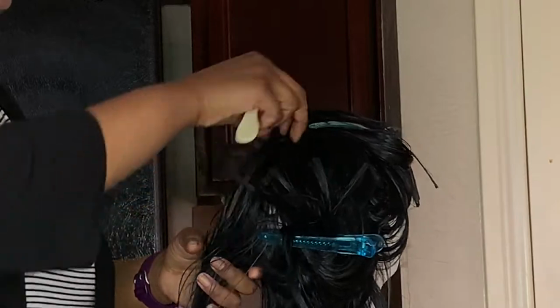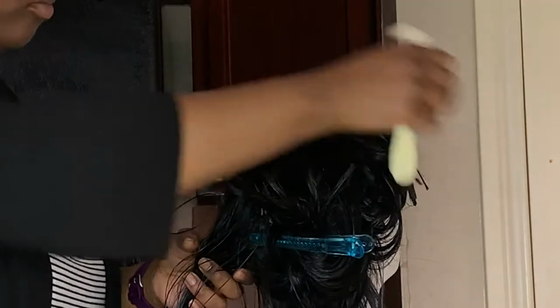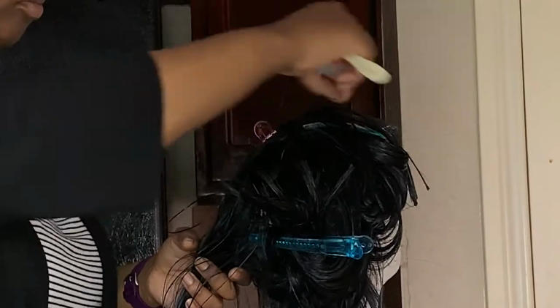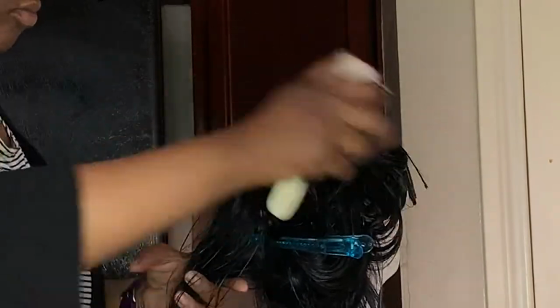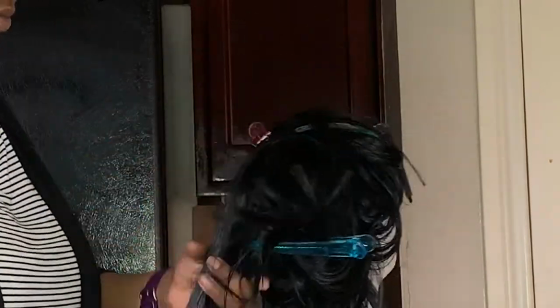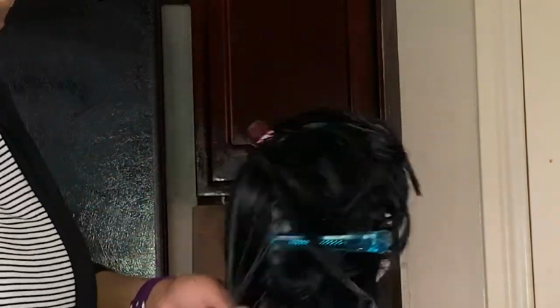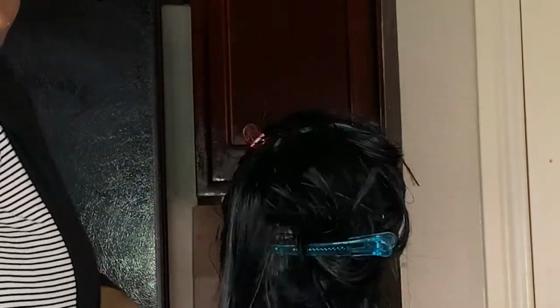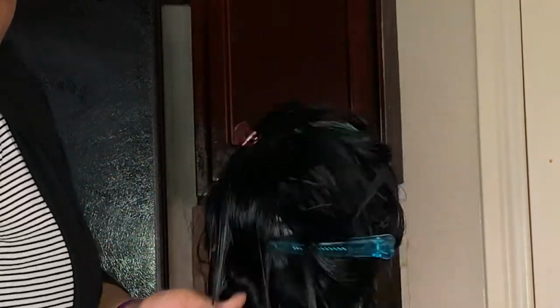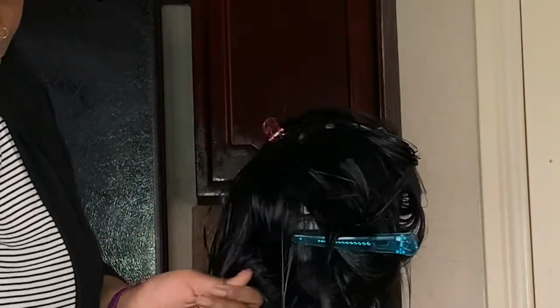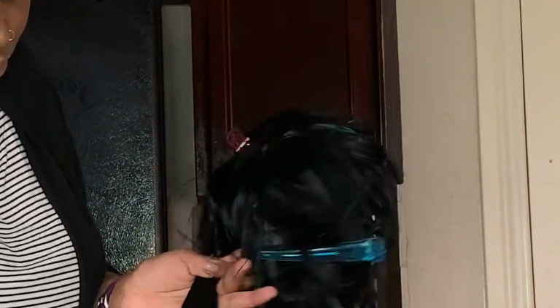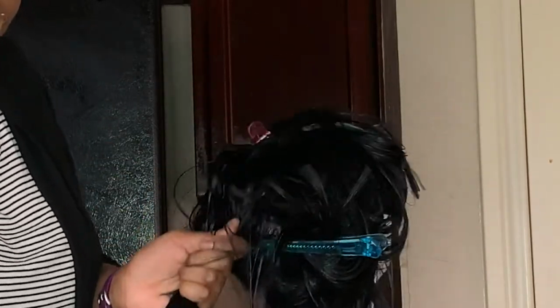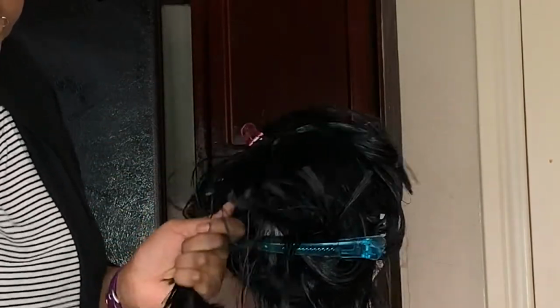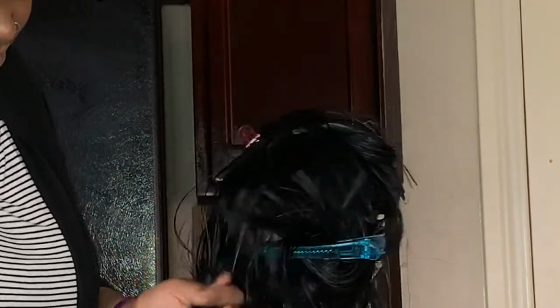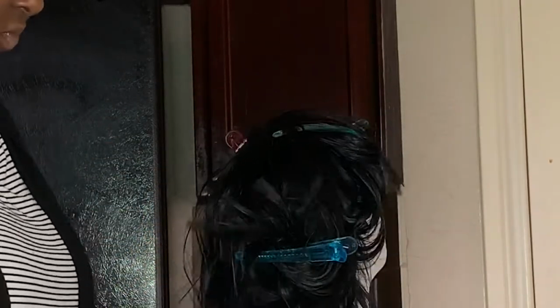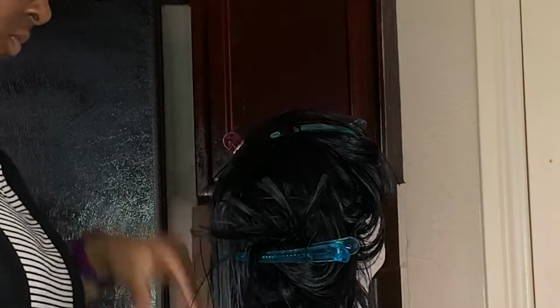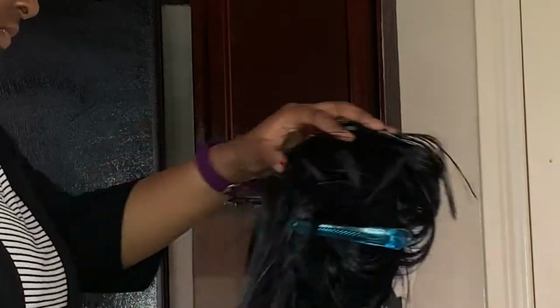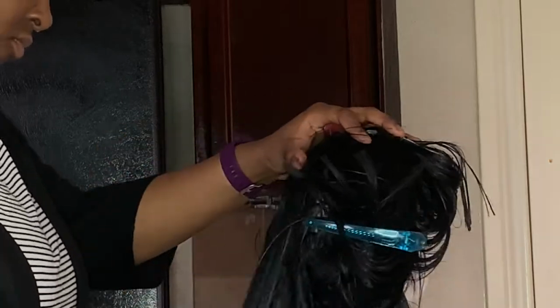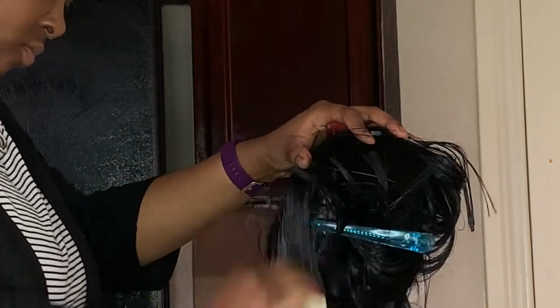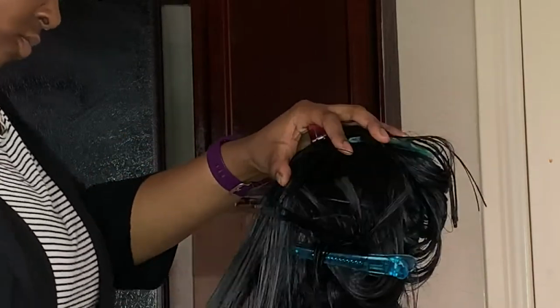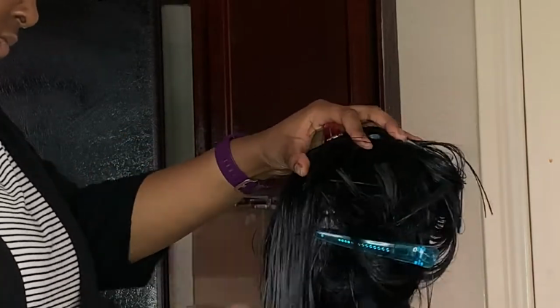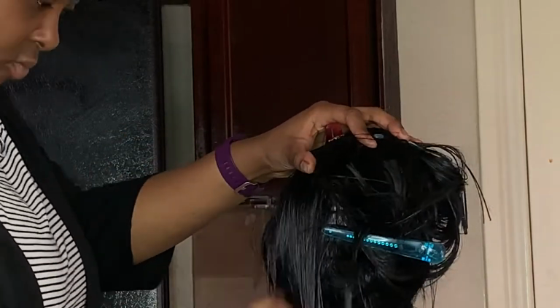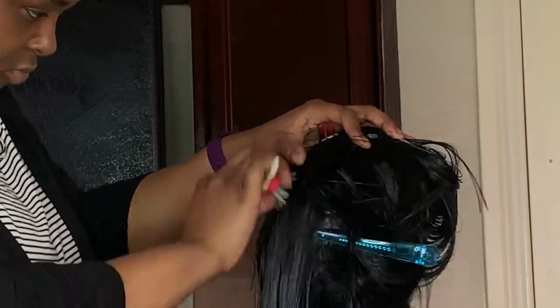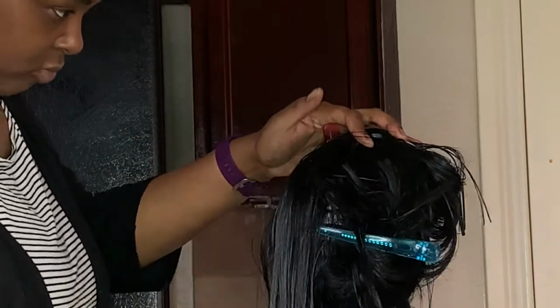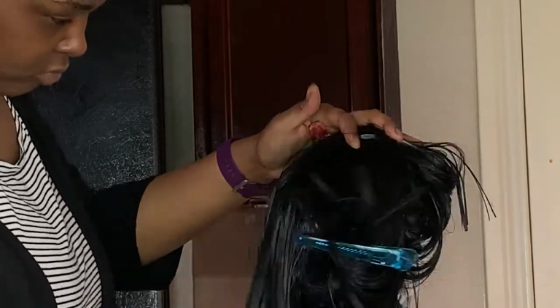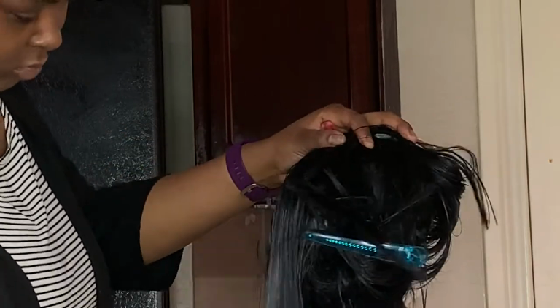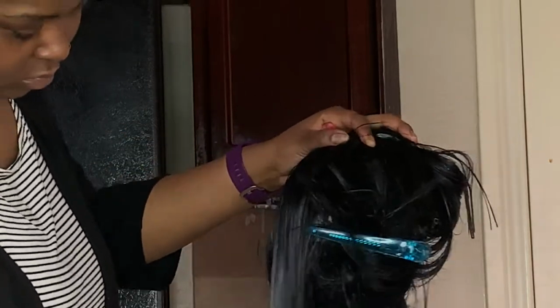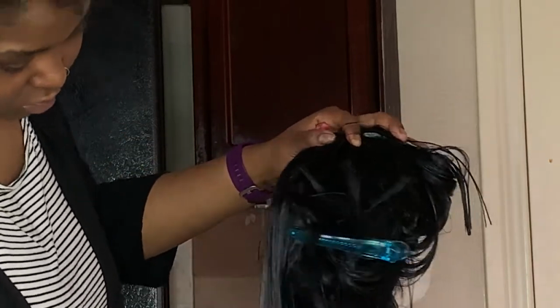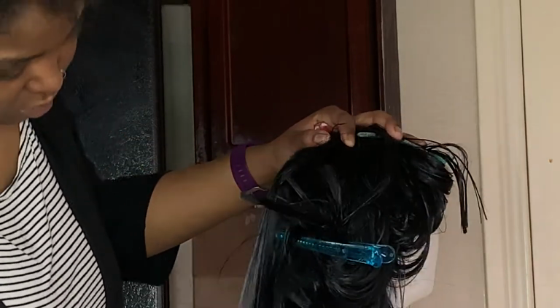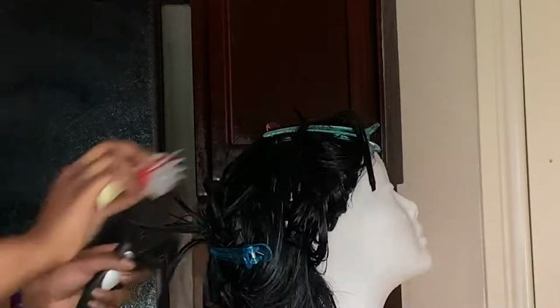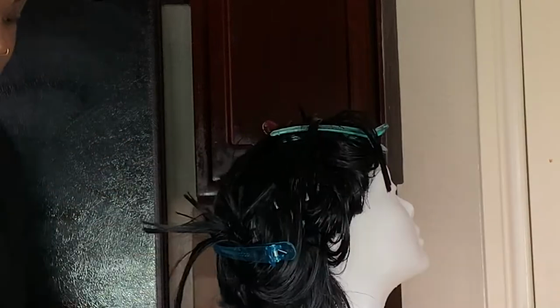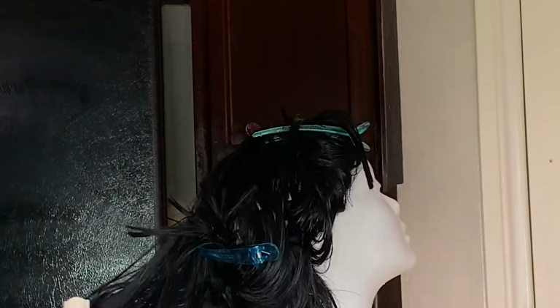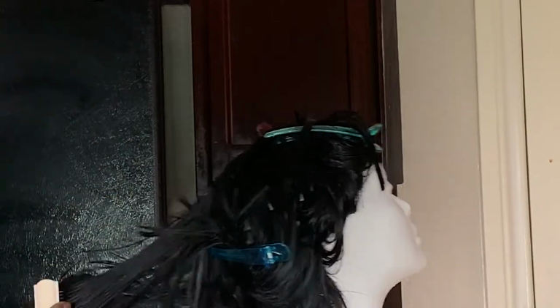Okay, so now that the hair is sectioned off, I'm just brushing it with my denman brush, basically just getting all the tangles out, which are at the bottom of the hair, so it can be ready to blow dry.